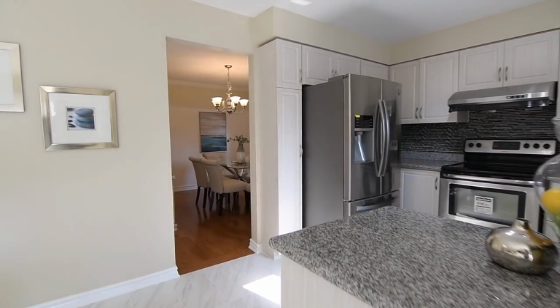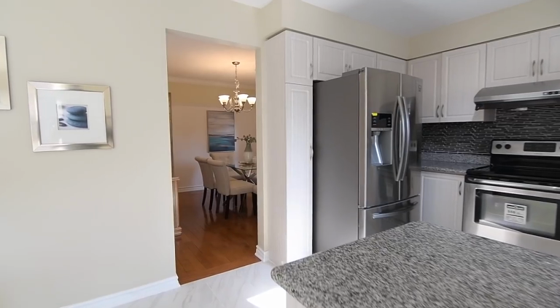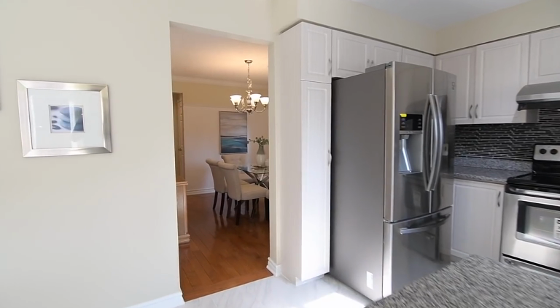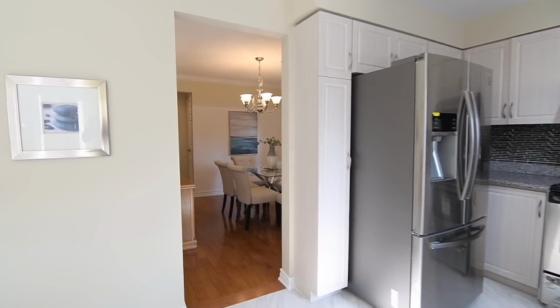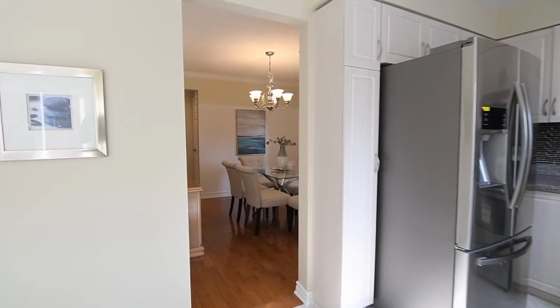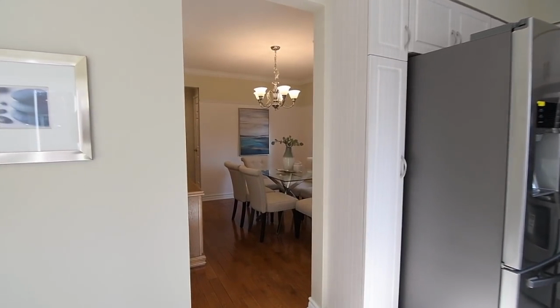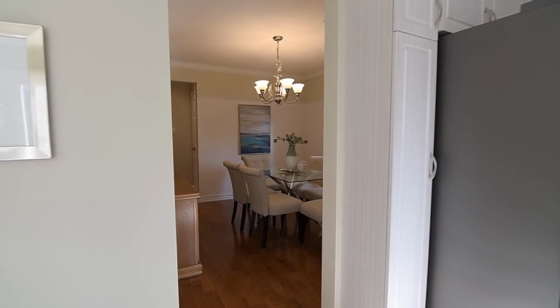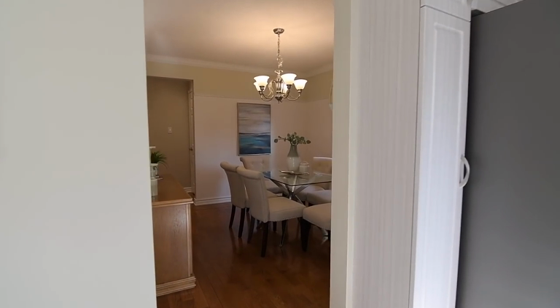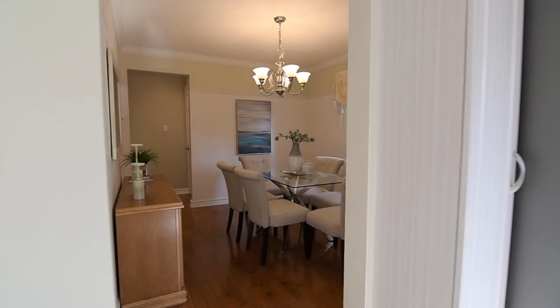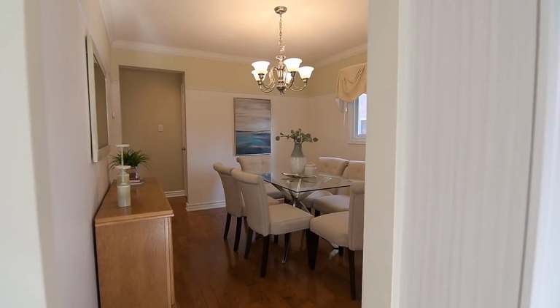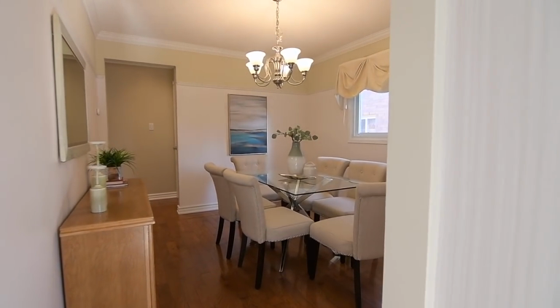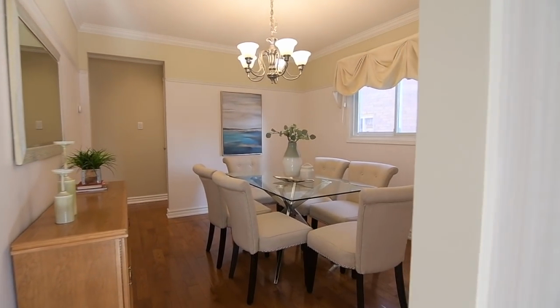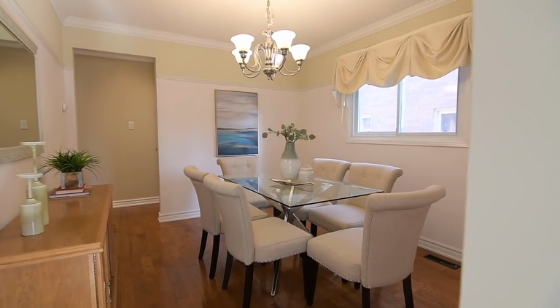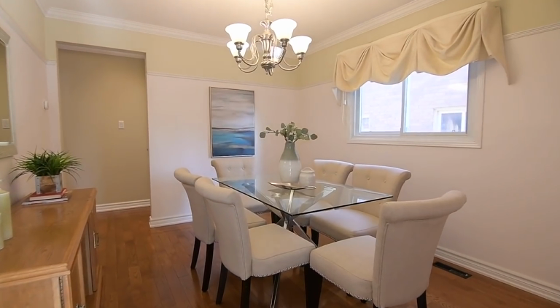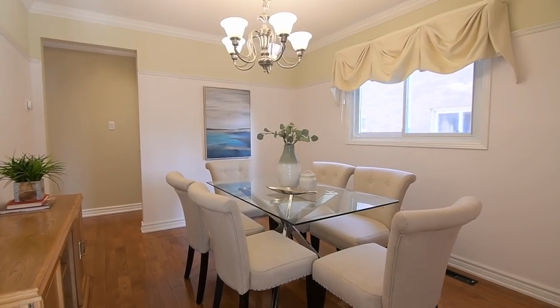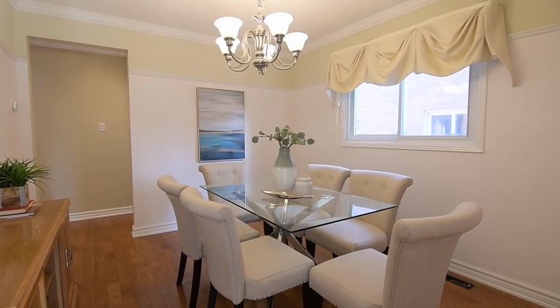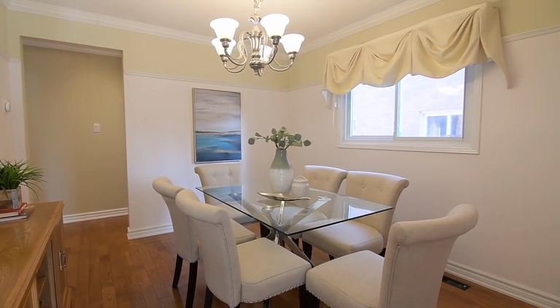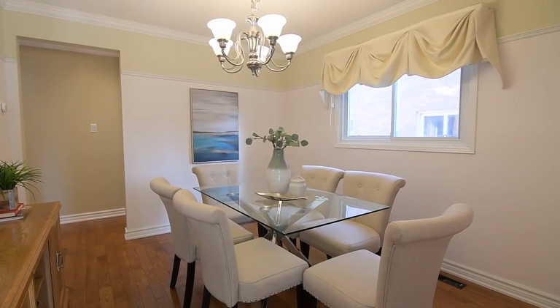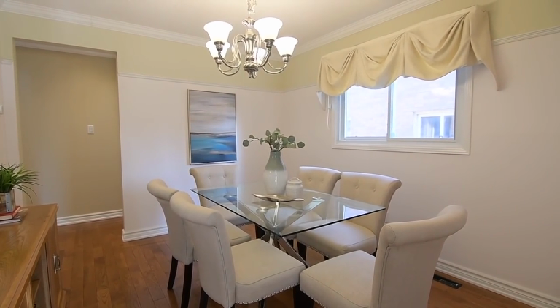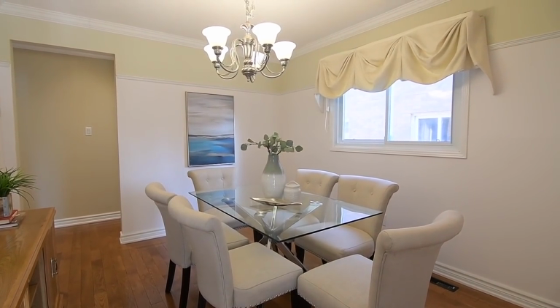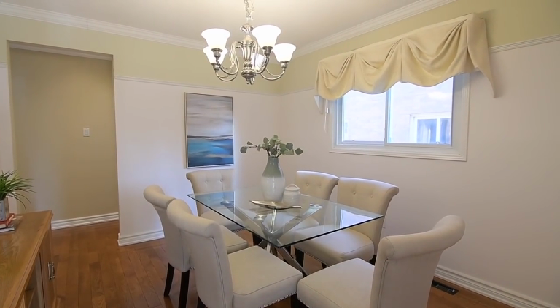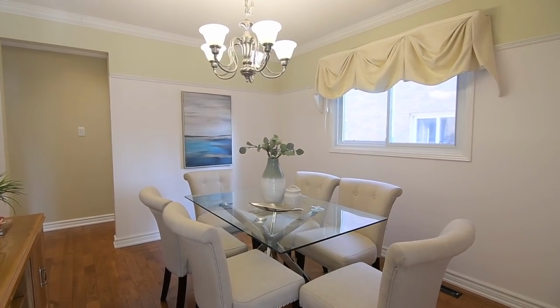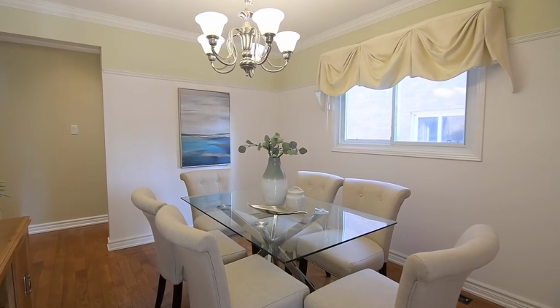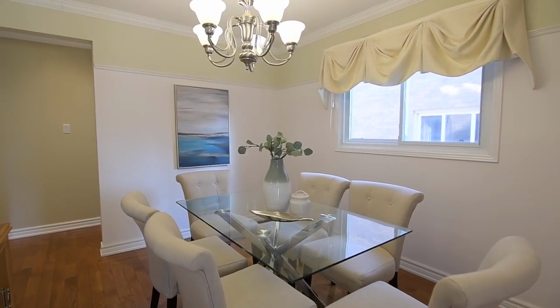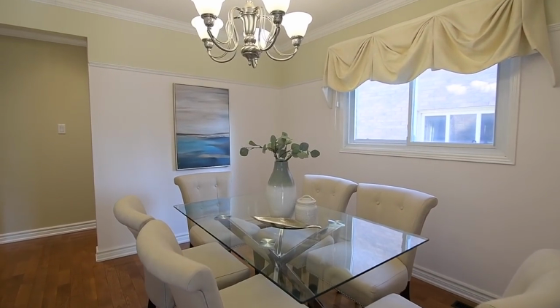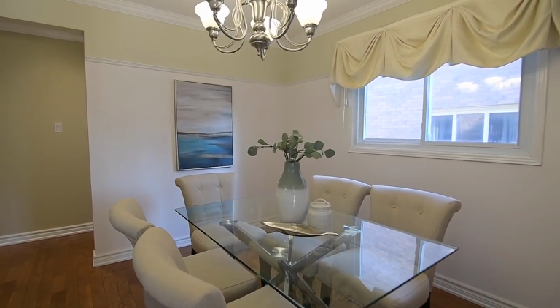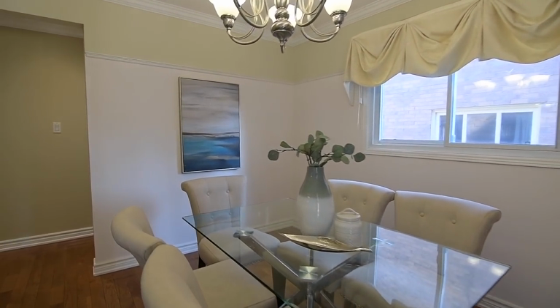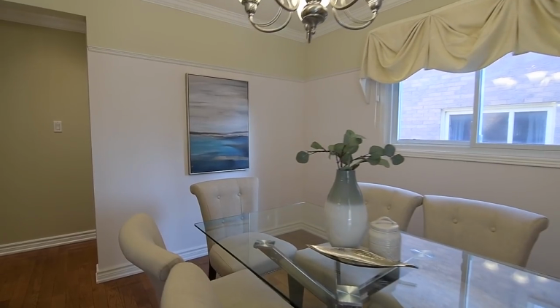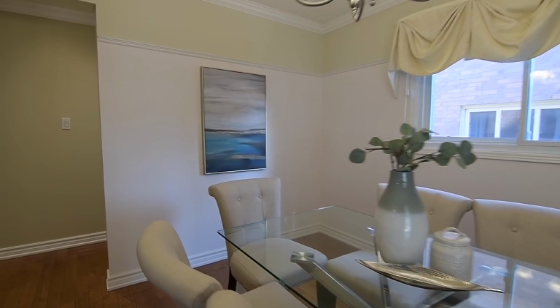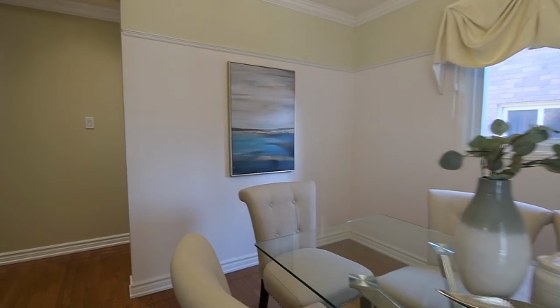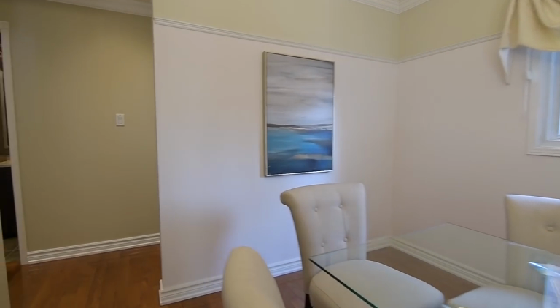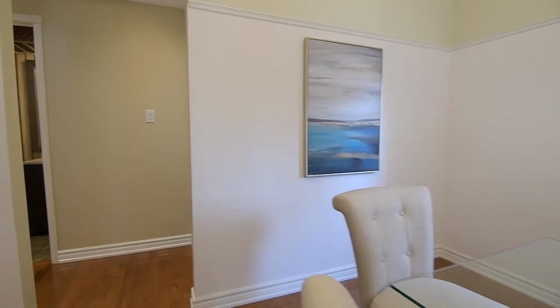The kitchen directly accesses the formal dining room, which has the elegance of crown mouldings and a classic light fixture, while higher-placed chair rail trim with light-coloured lower walls accentuates the formality of this space.